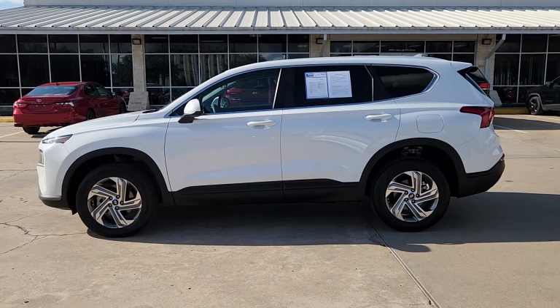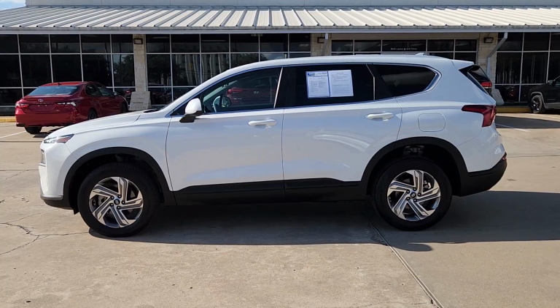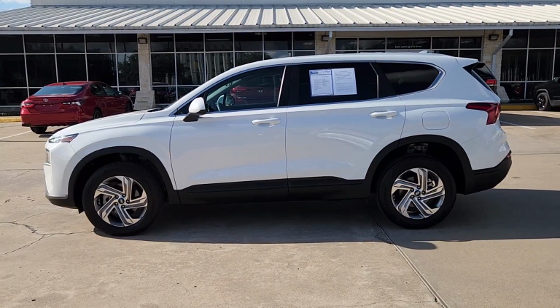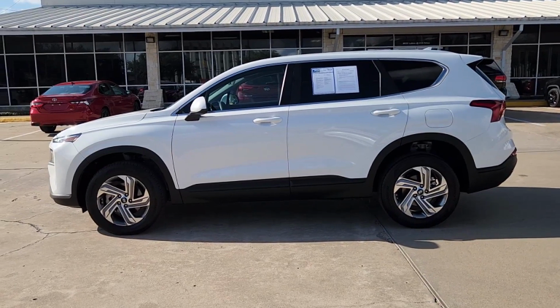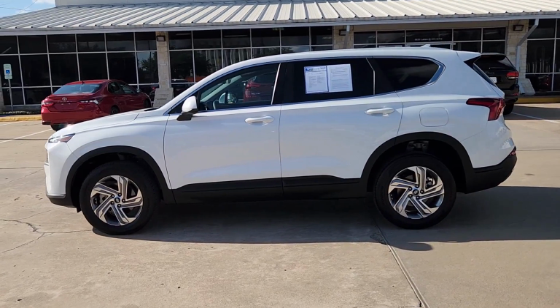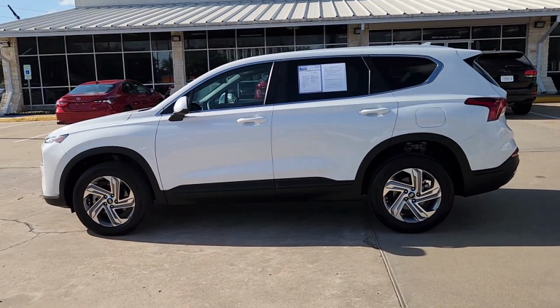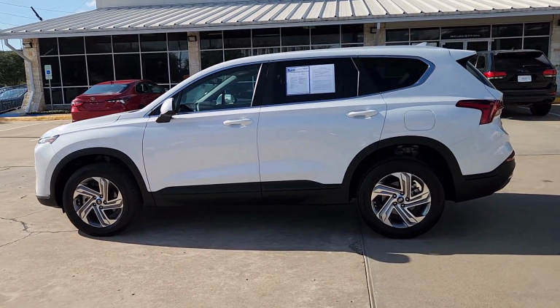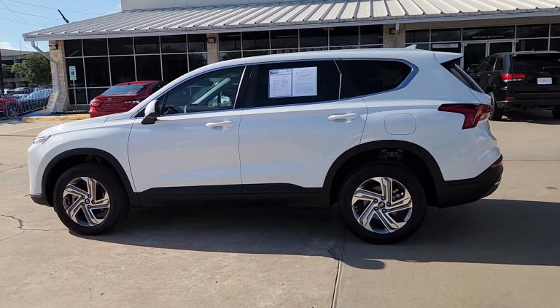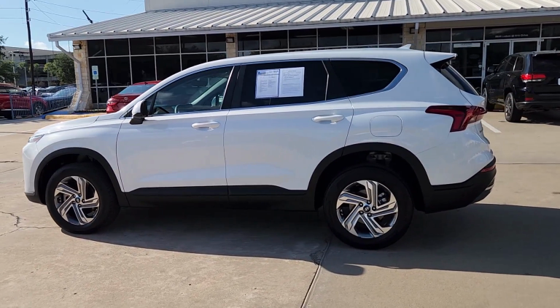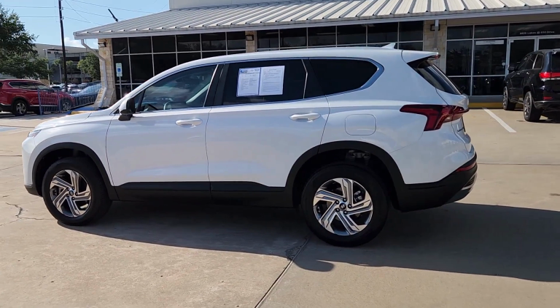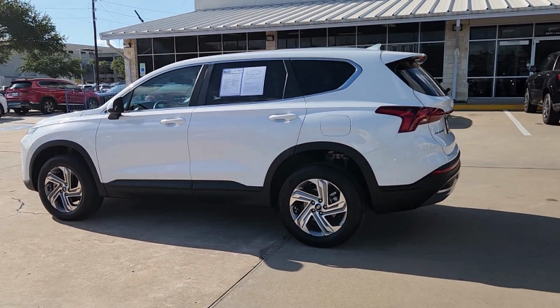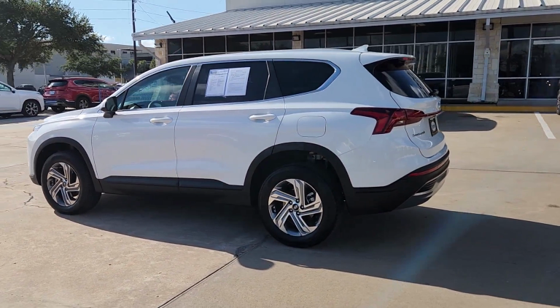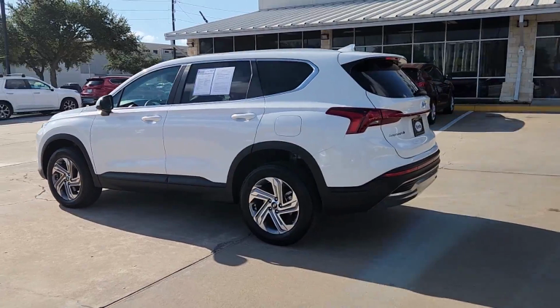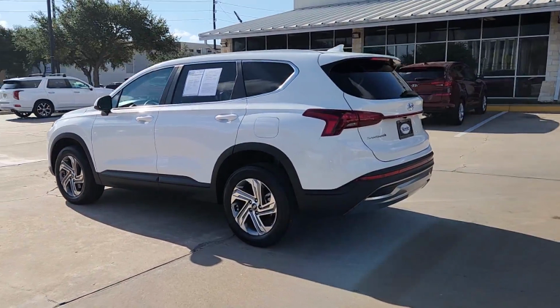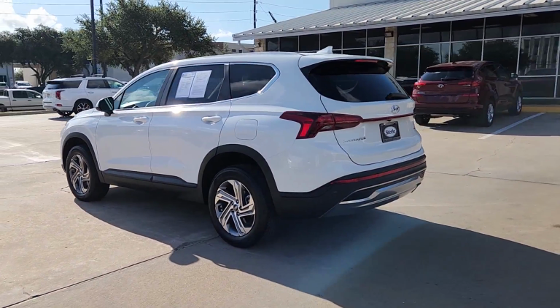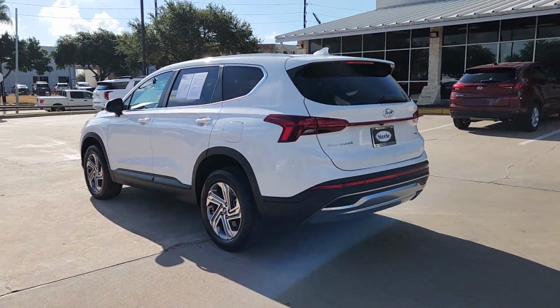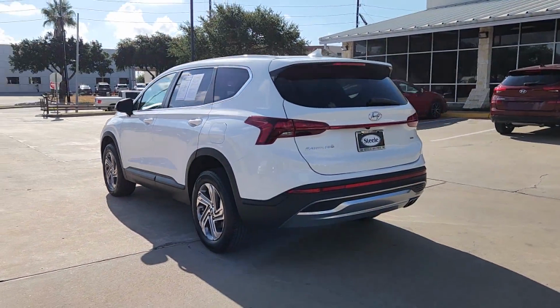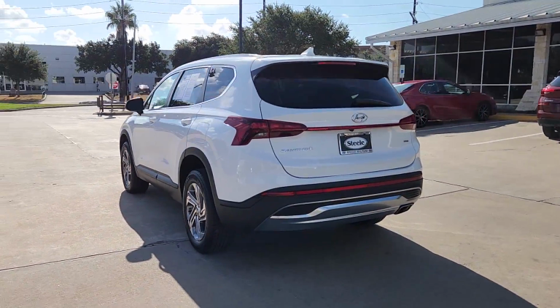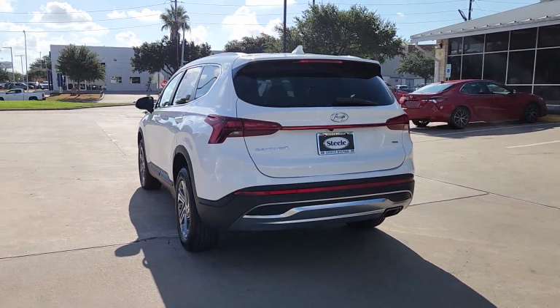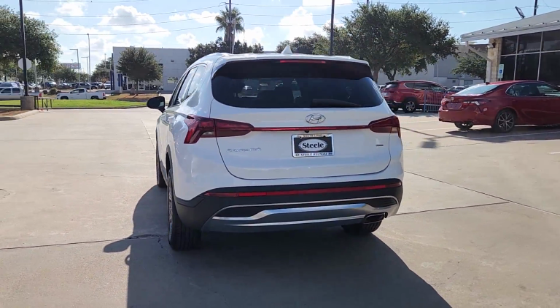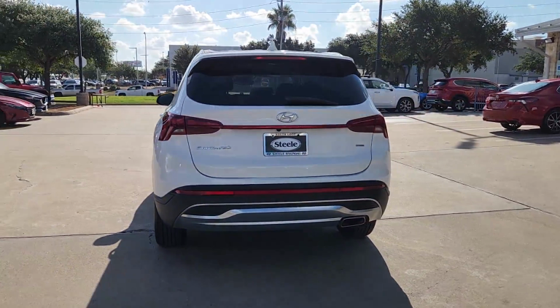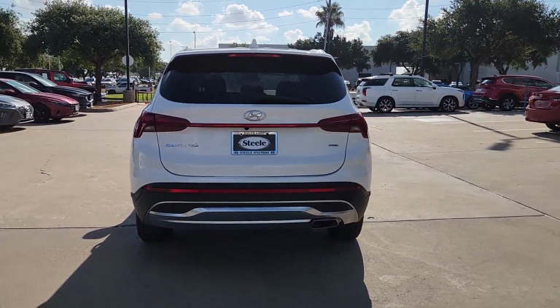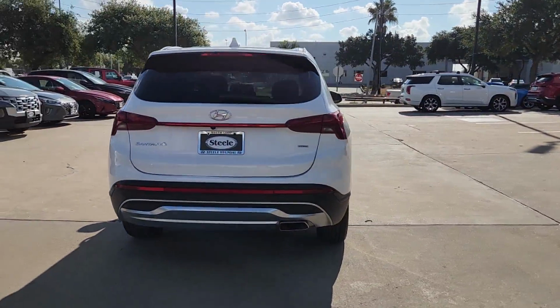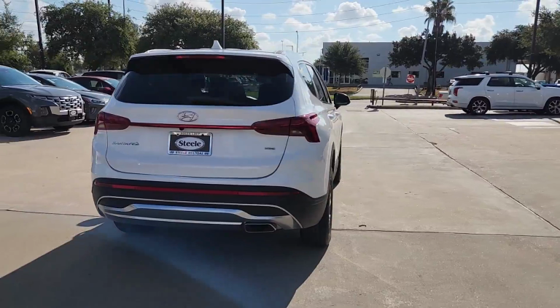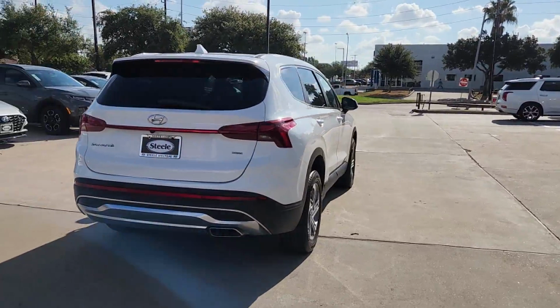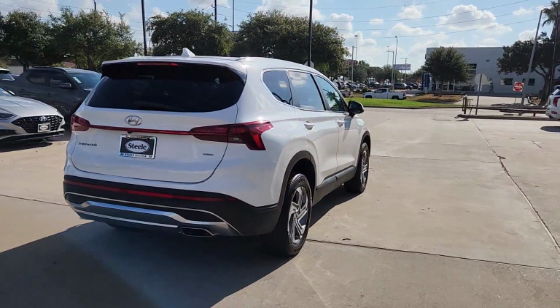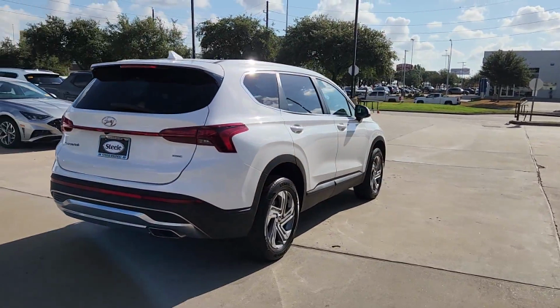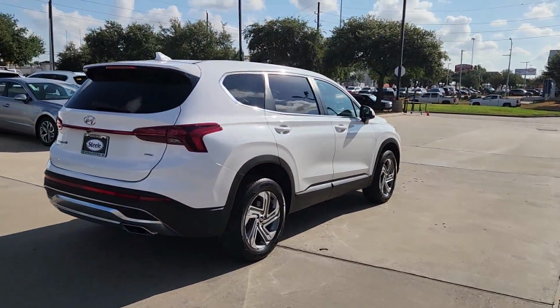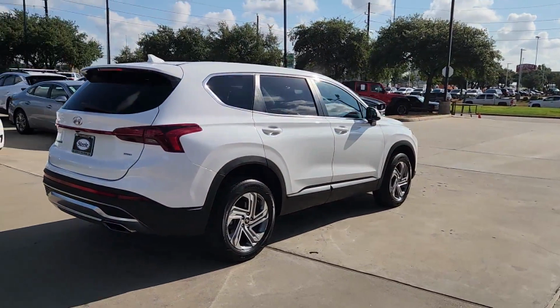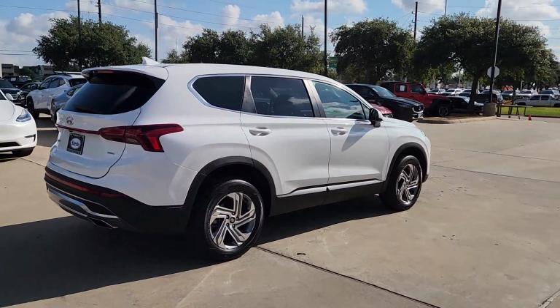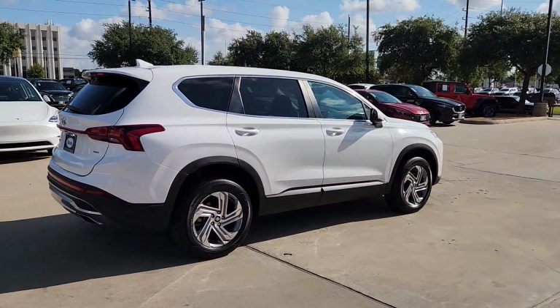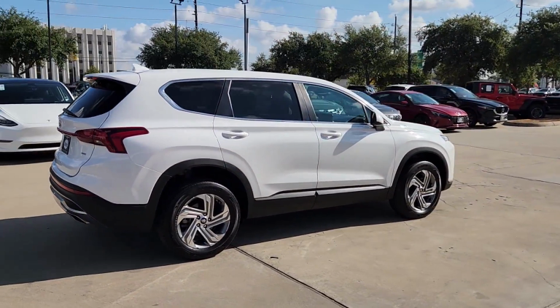Enjoy the view of this 2023 Hyundai Santa Fe. With less than 10,000 miles on the odometer, this vehicle provides excellent value. All you need to do is relax and enjoy the ride in this stylish and capable Santa Fe.